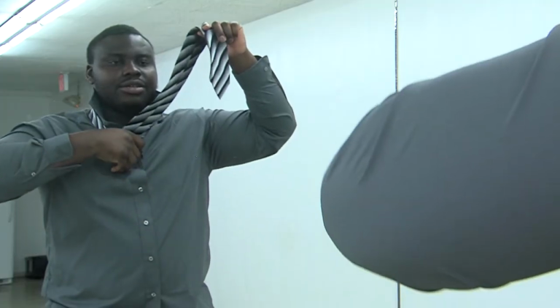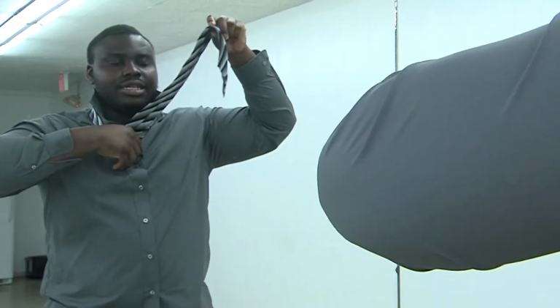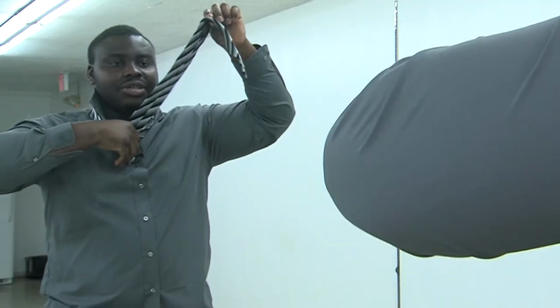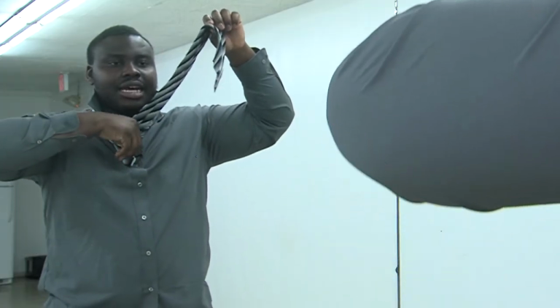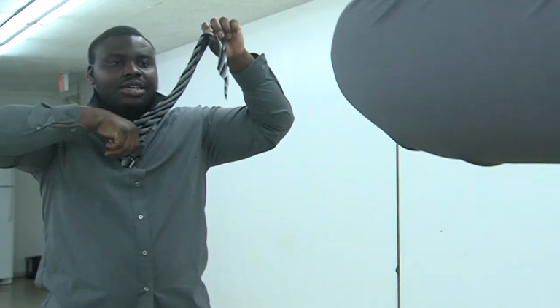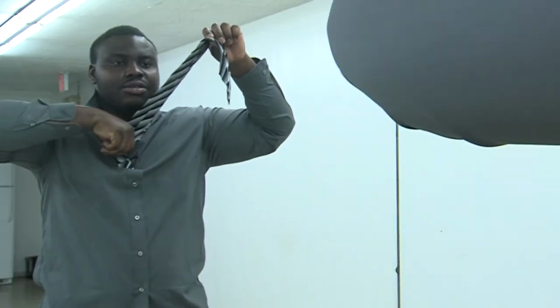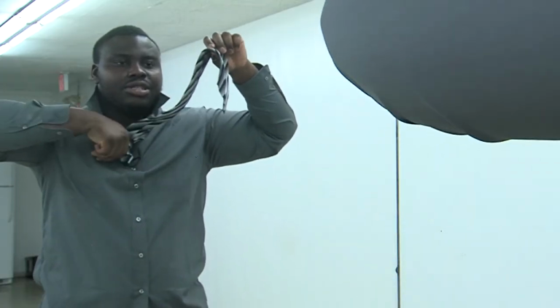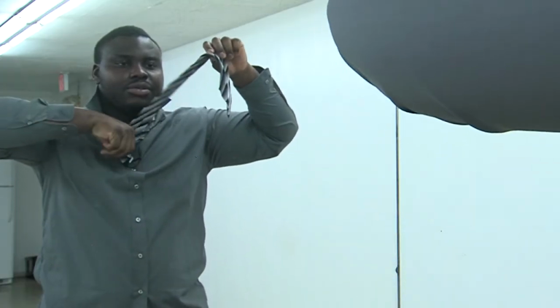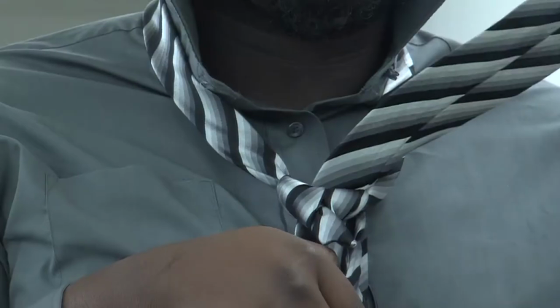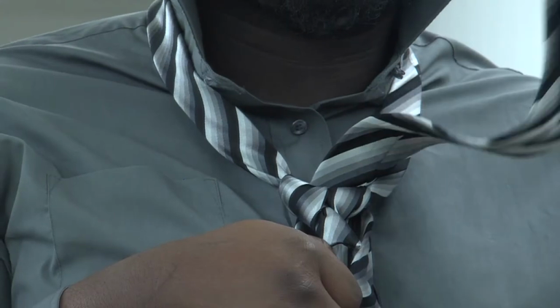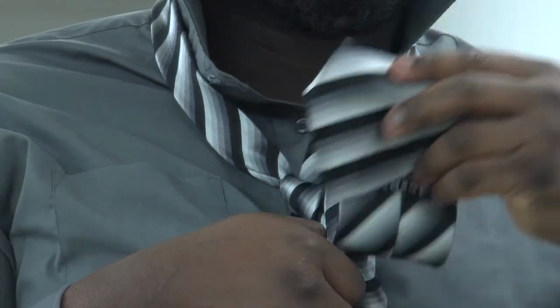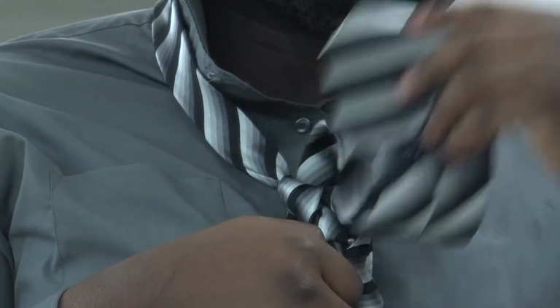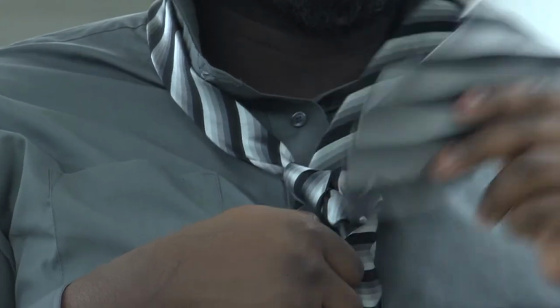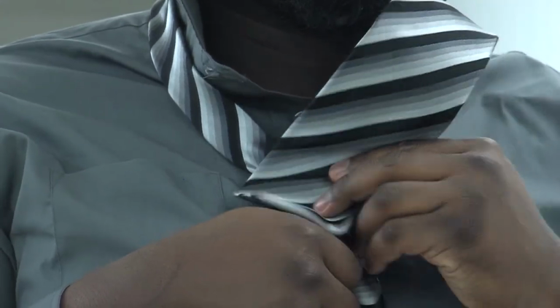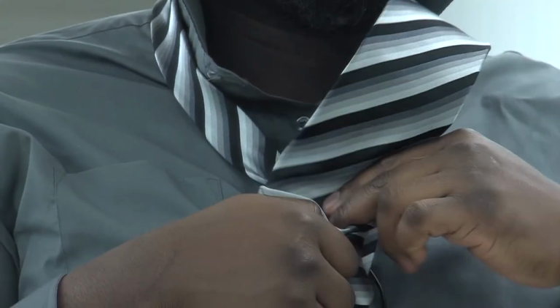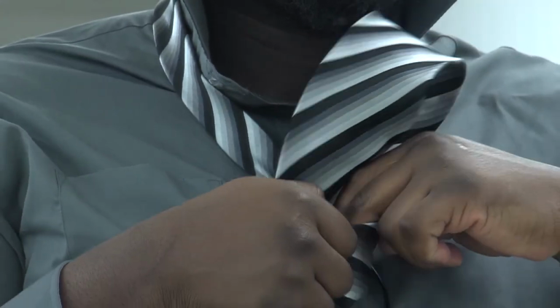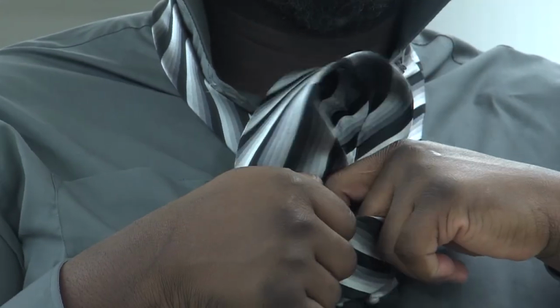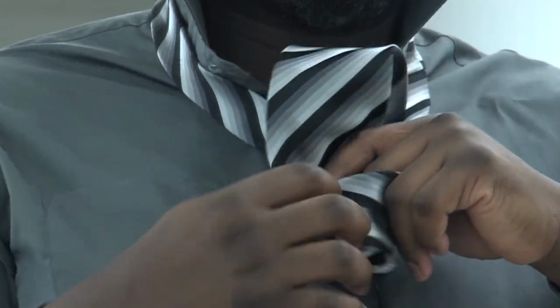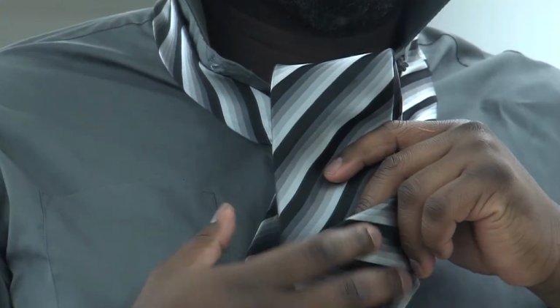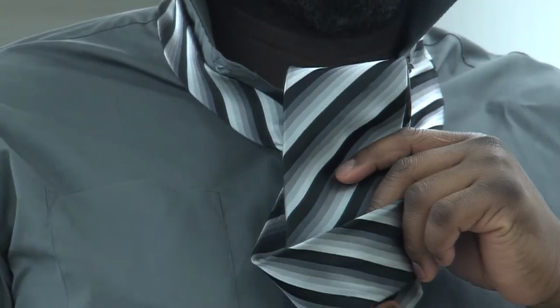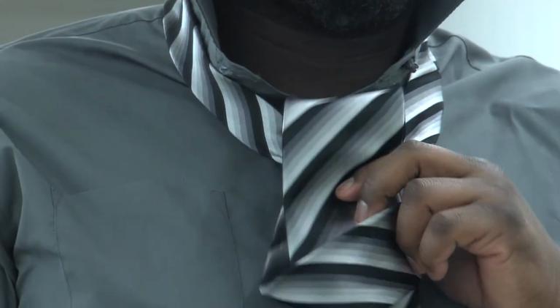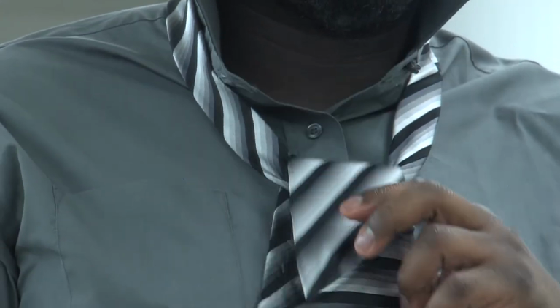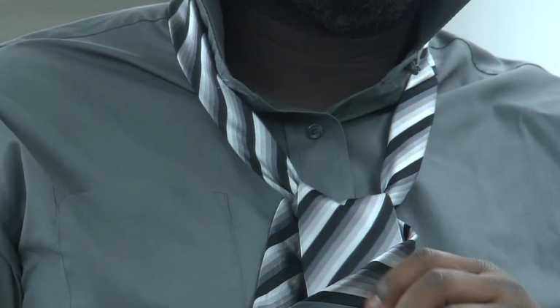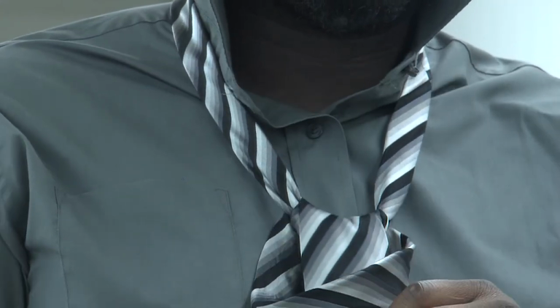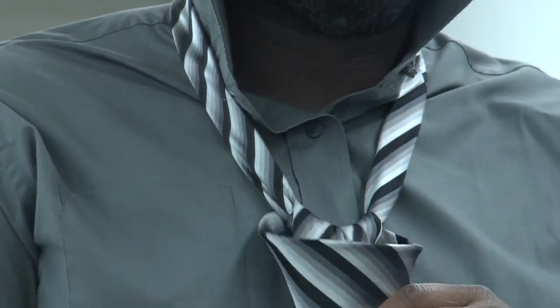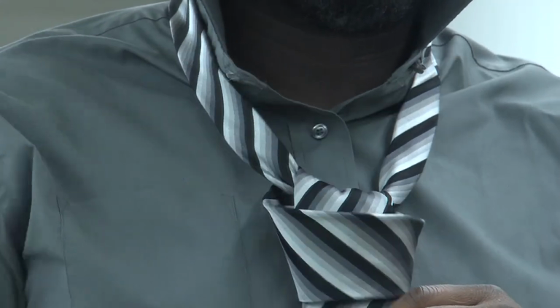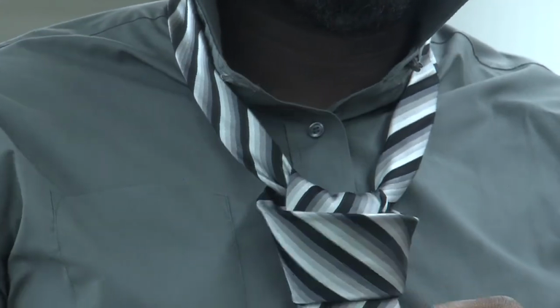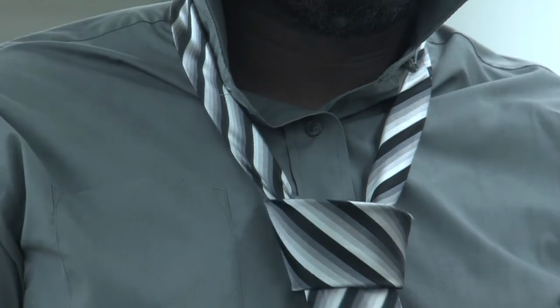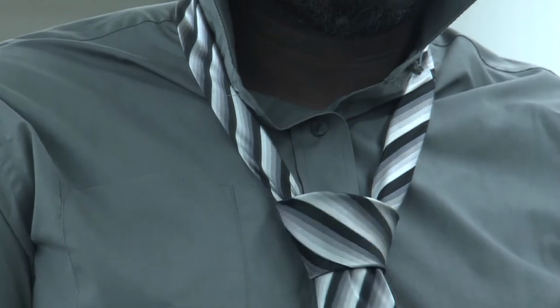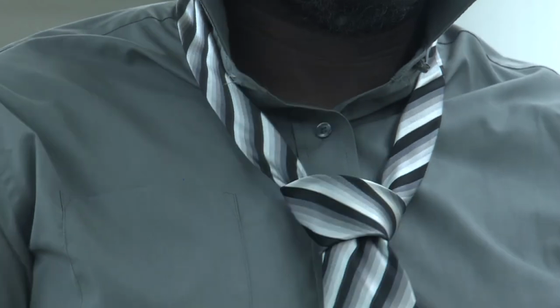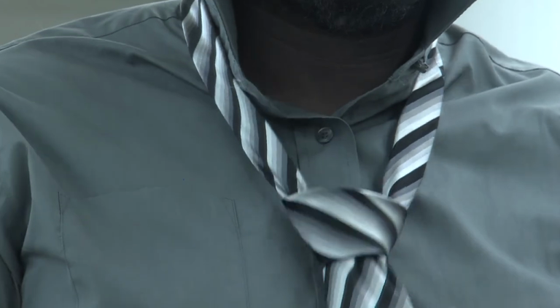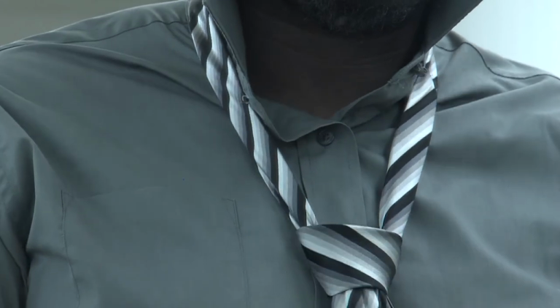You take the big side and loosen up the loop you made, and put it inside it. Put it inside it and just adjust.